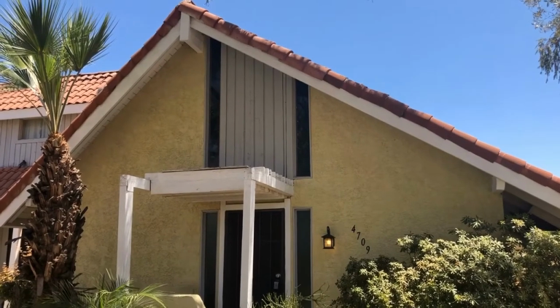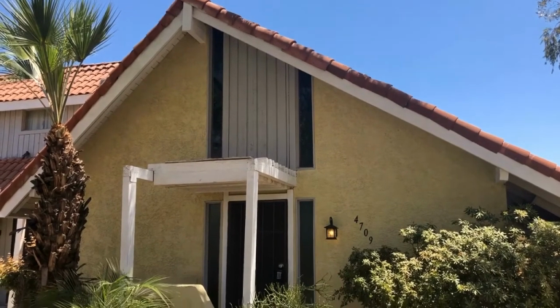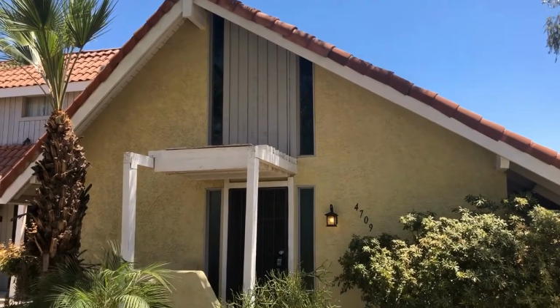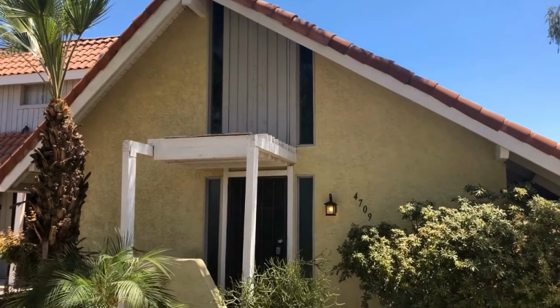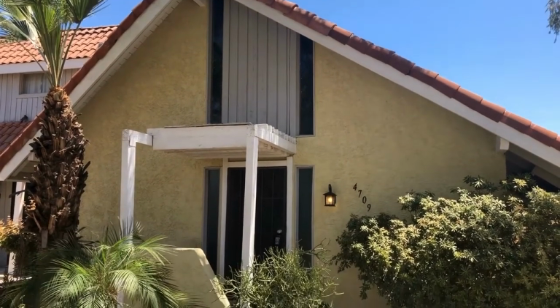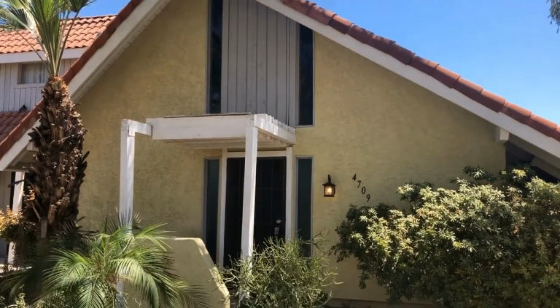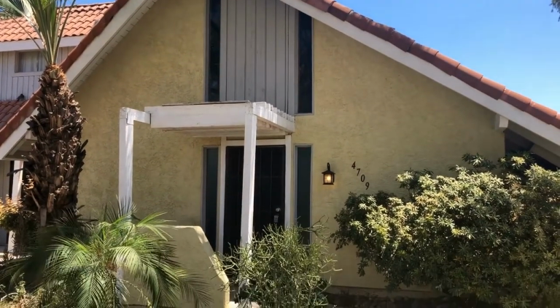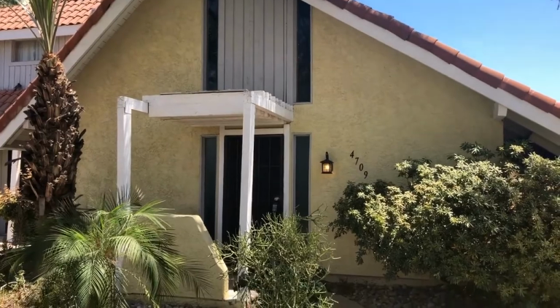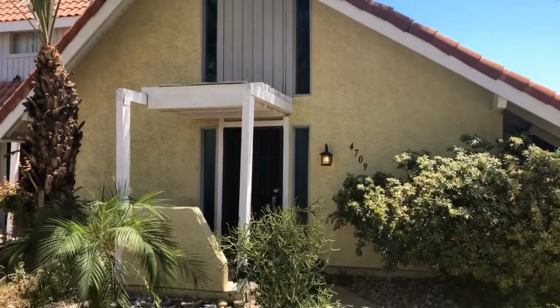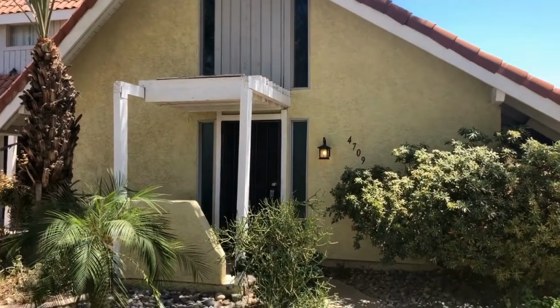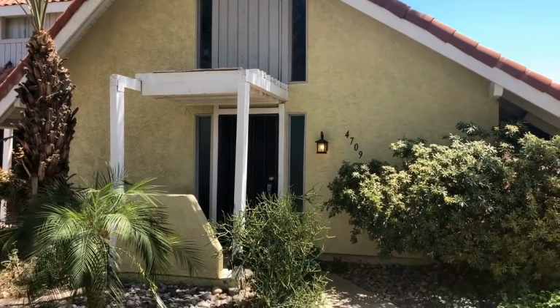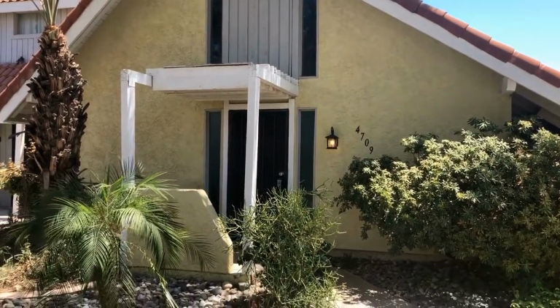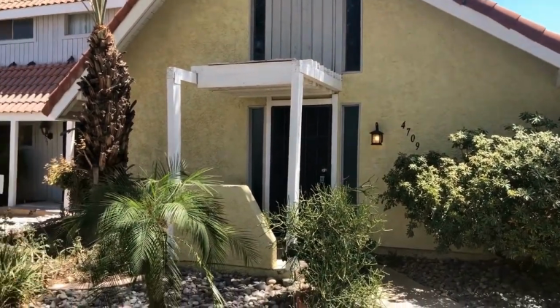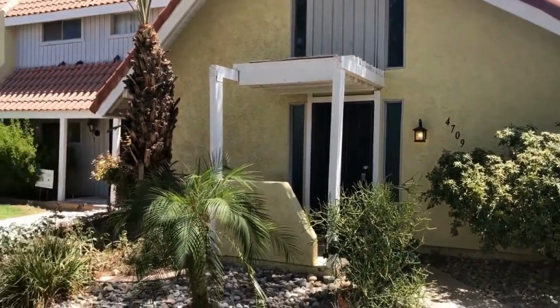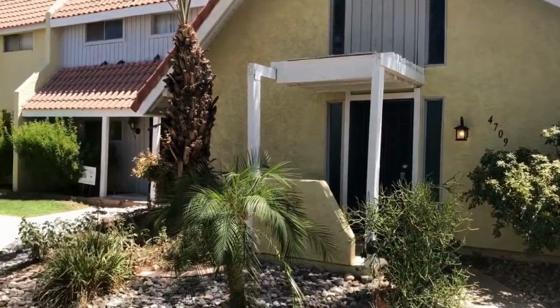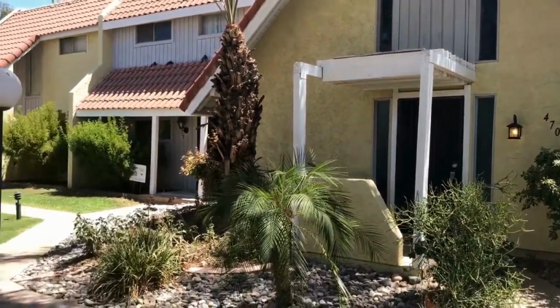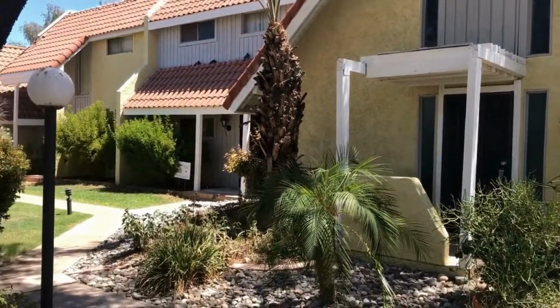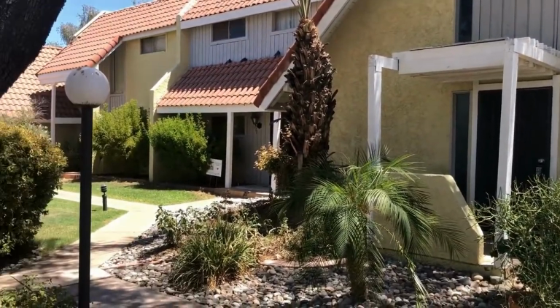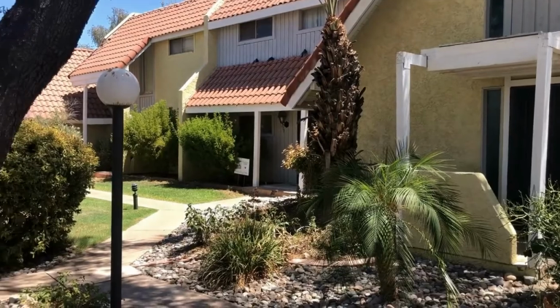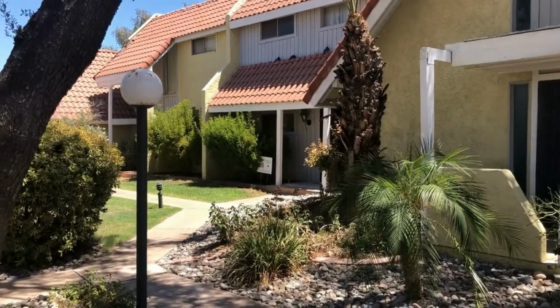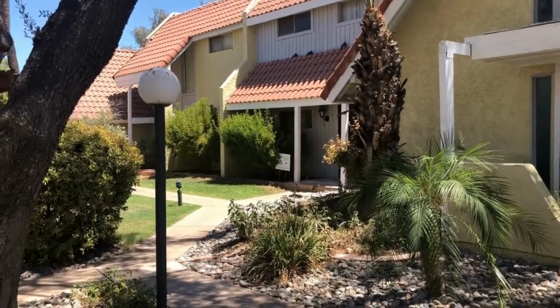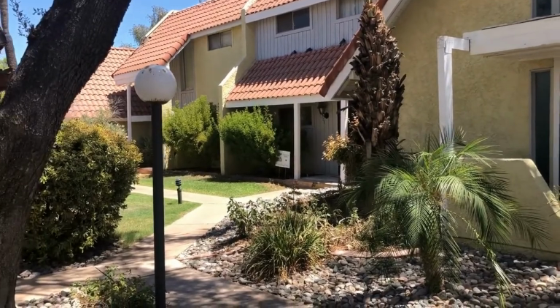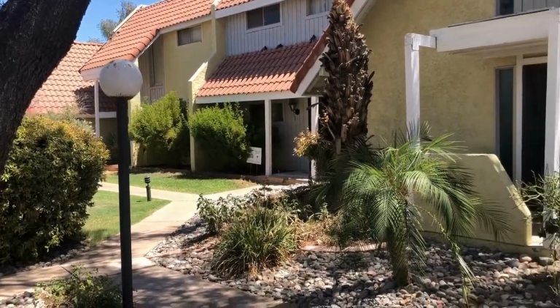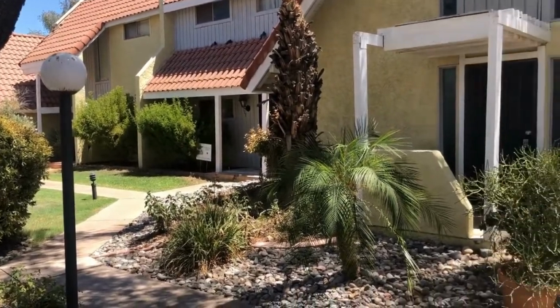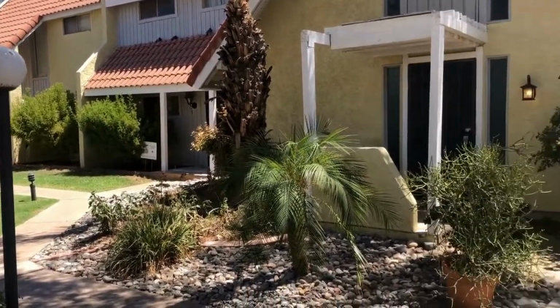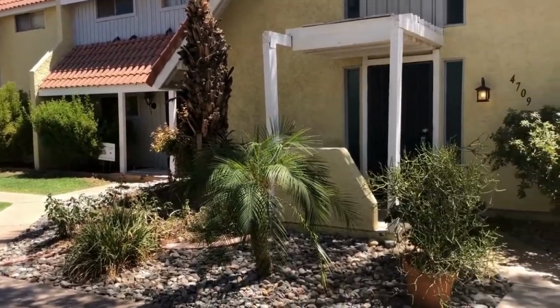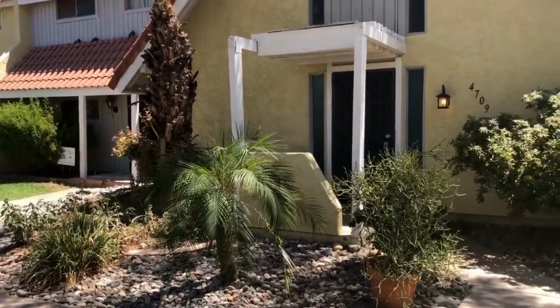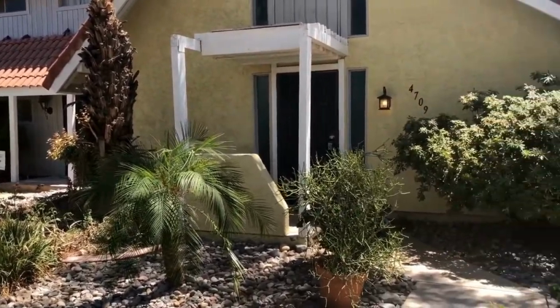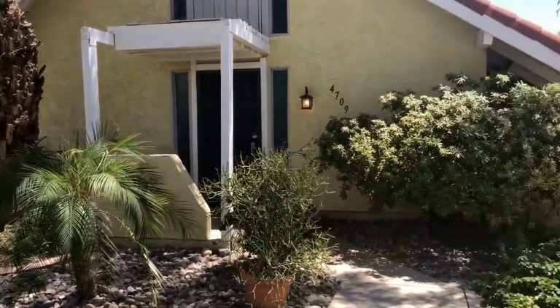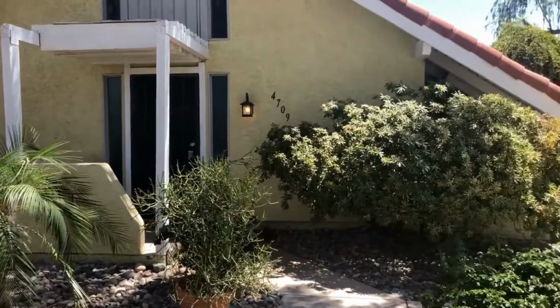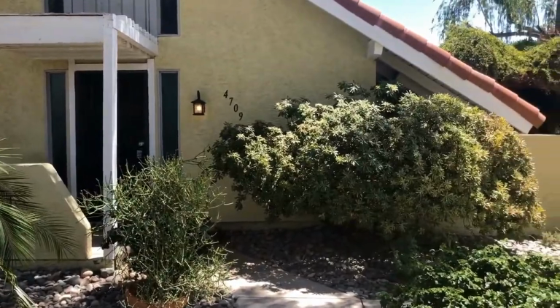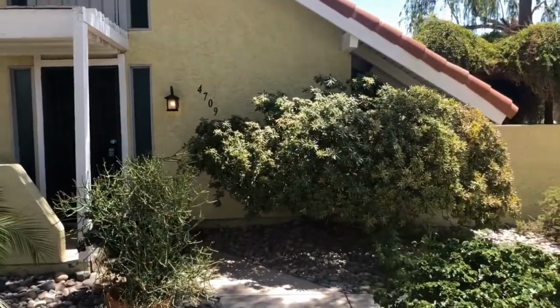Hi, this is Michelle with Serviced RVLT. We're here today at 4709 North 10th Street in Phoenix. This is a great three-bedroom two-bath townhome located just off Highland and 10th Street.